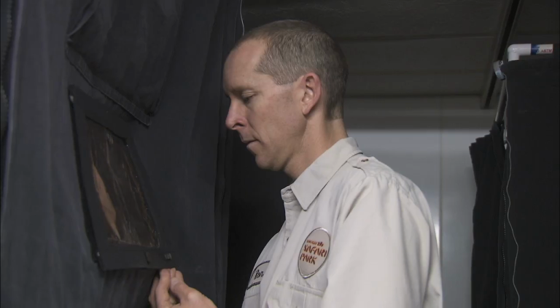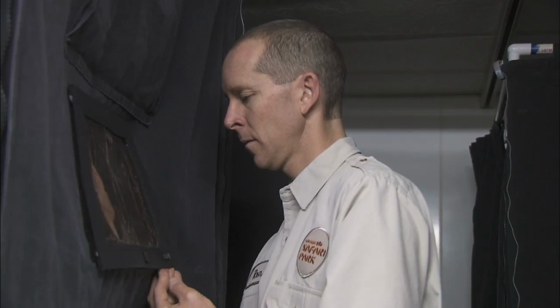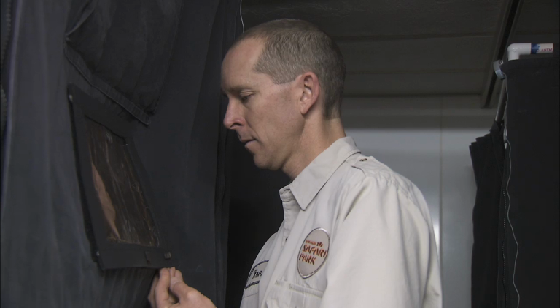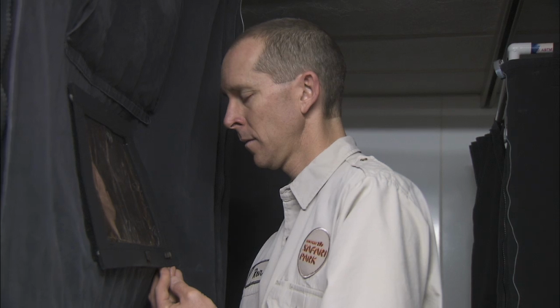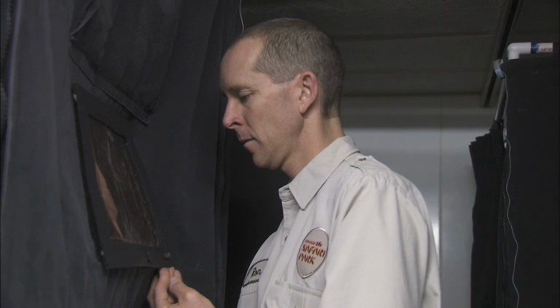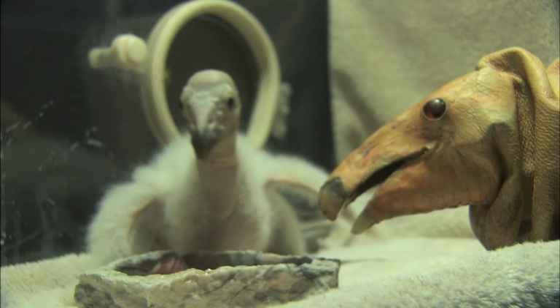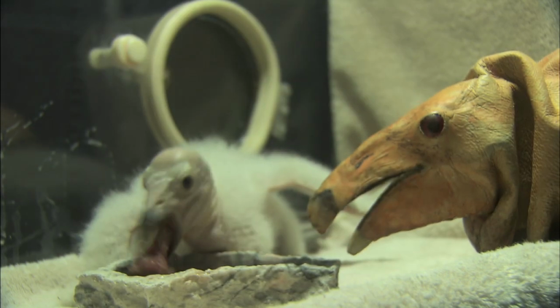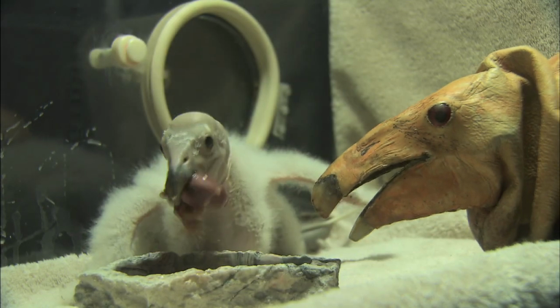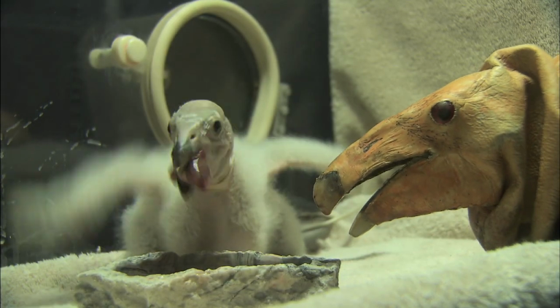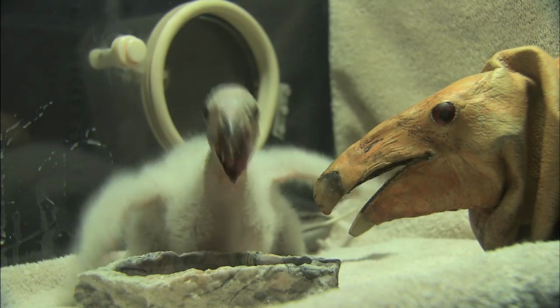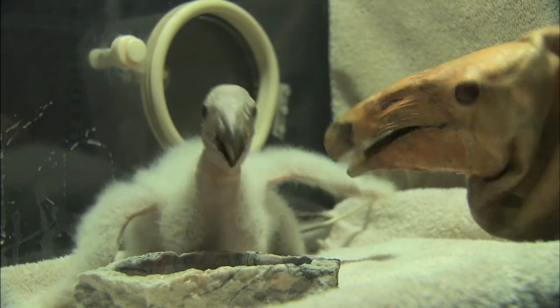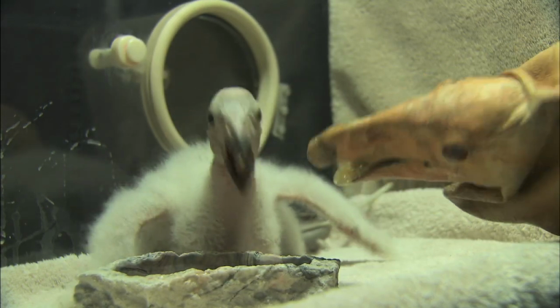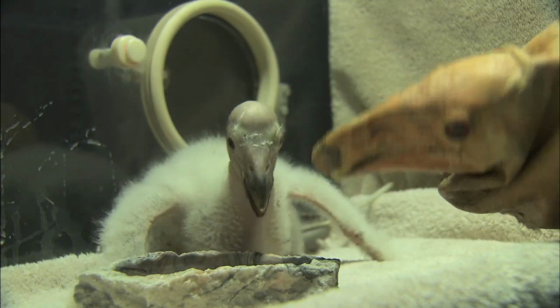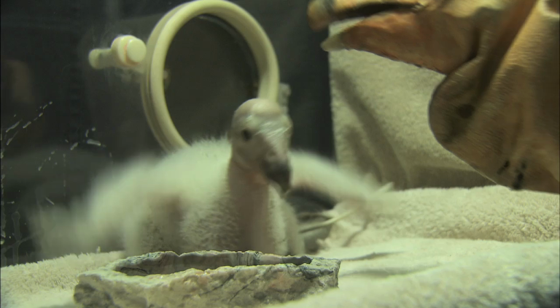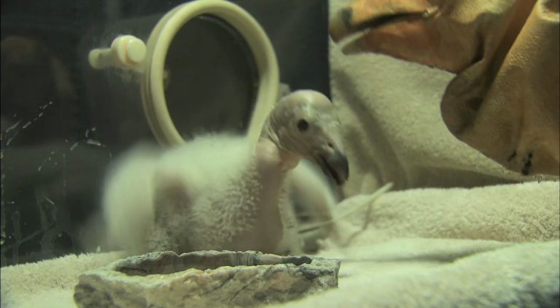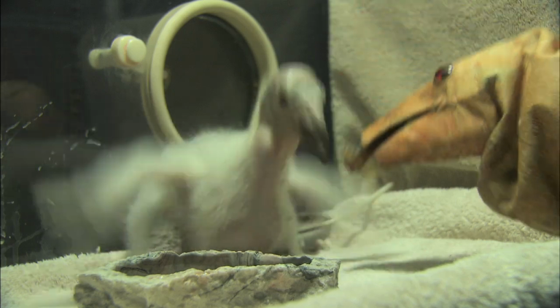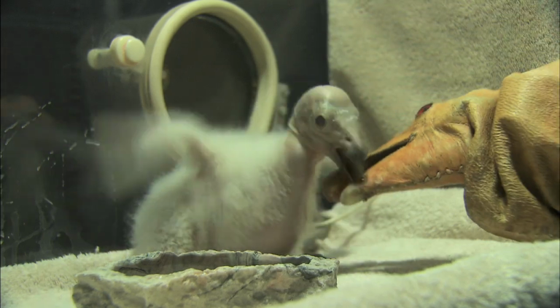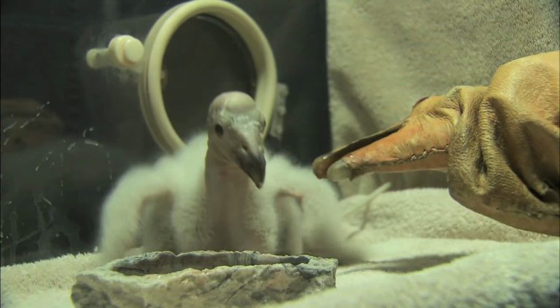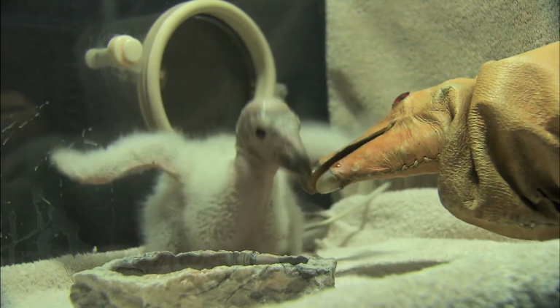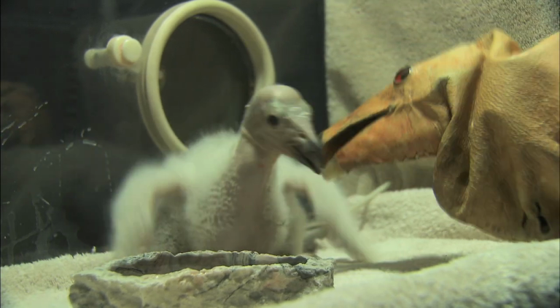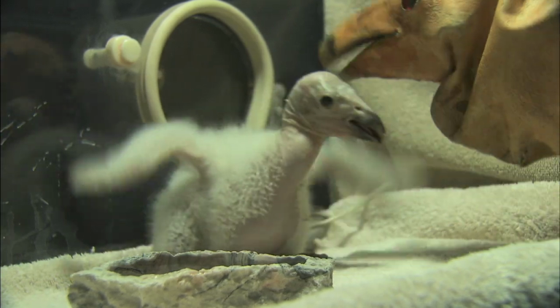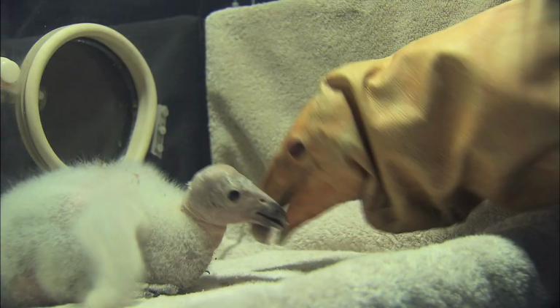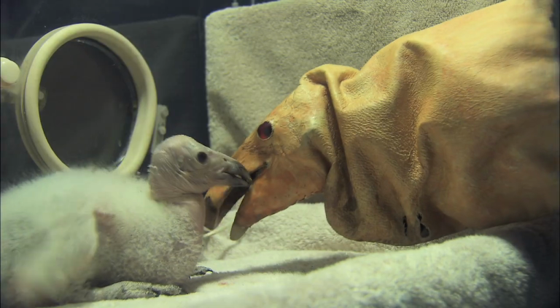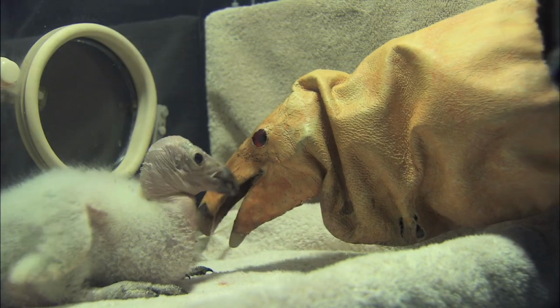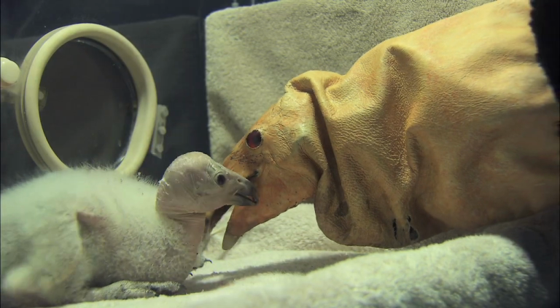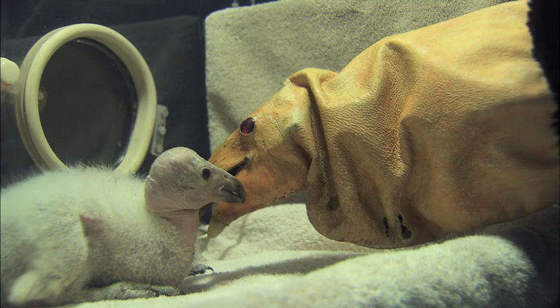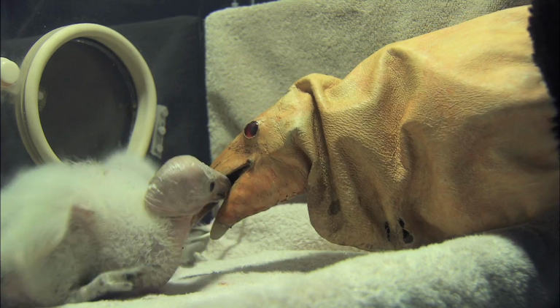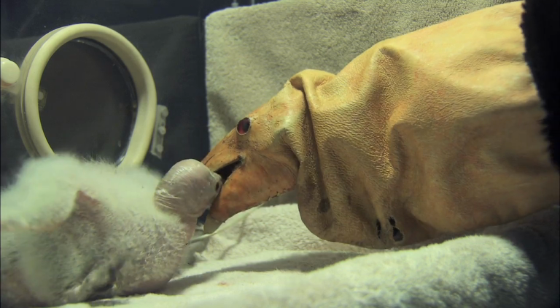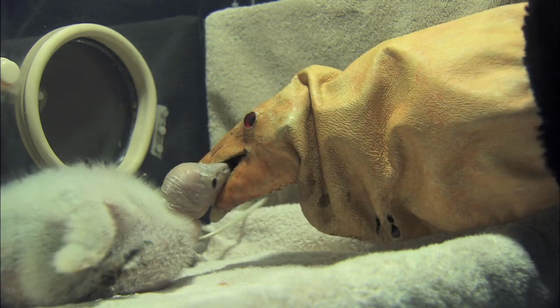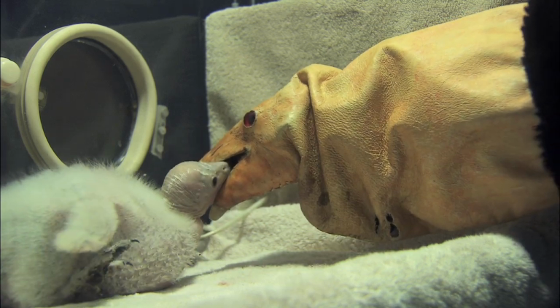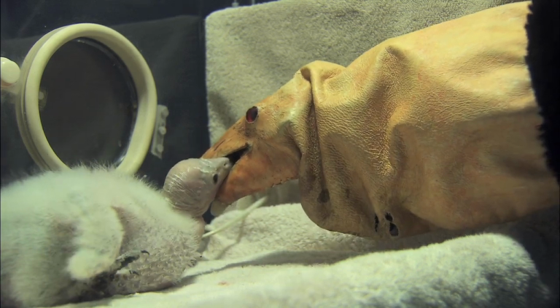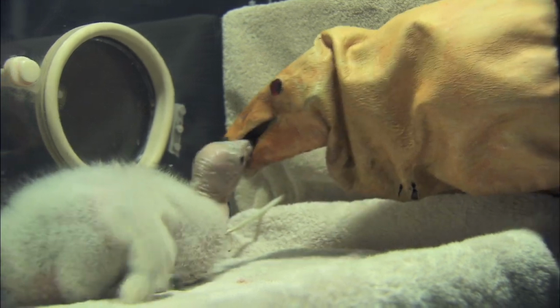Condor chicks, just like any babies, they sleep a lot. They concentrate on growing and getting bigger. They are very vigorous eaters. They will compete very well with the puppet, trying to take food from the puppet or eat it really quickly out of the food crop before the puppet can grab it.